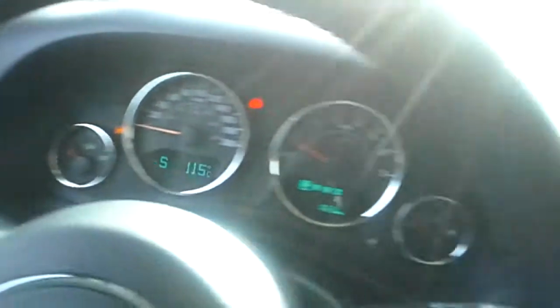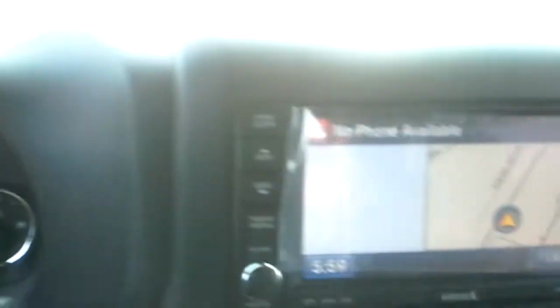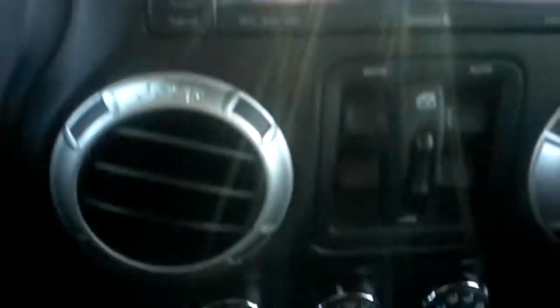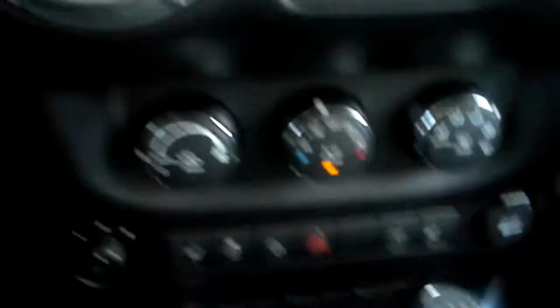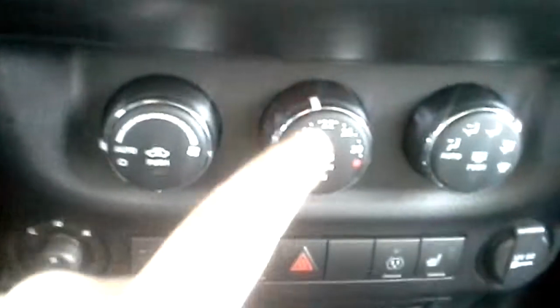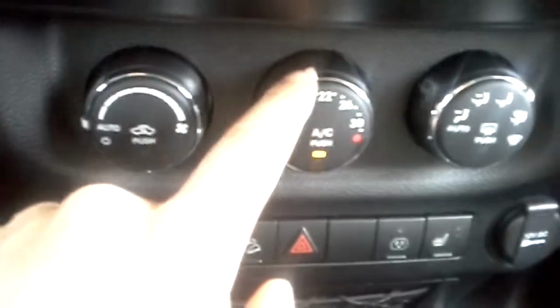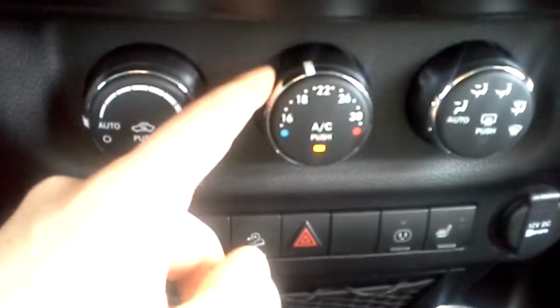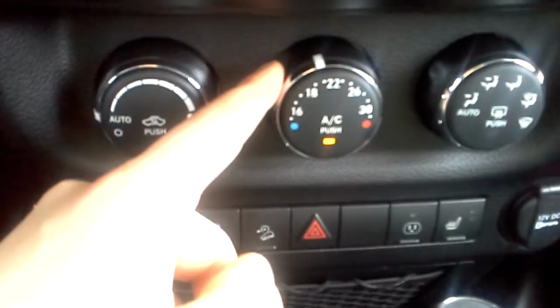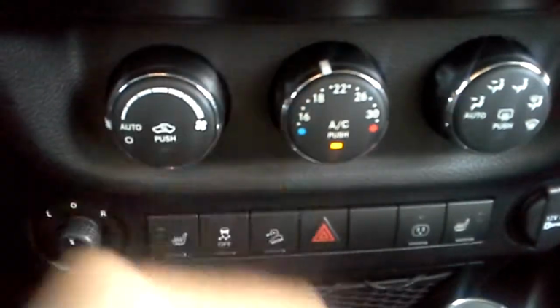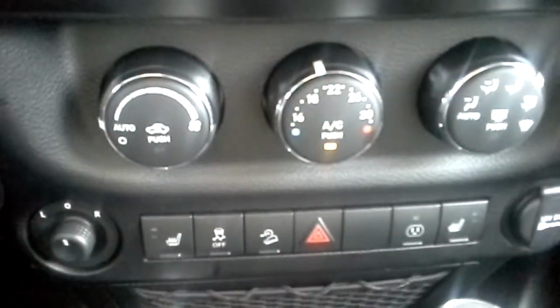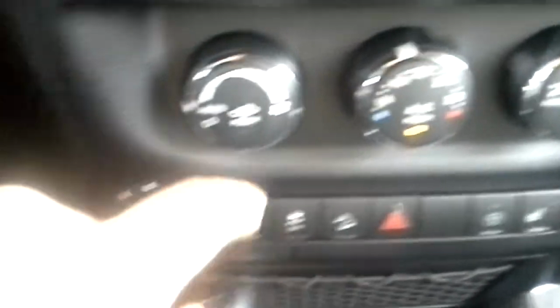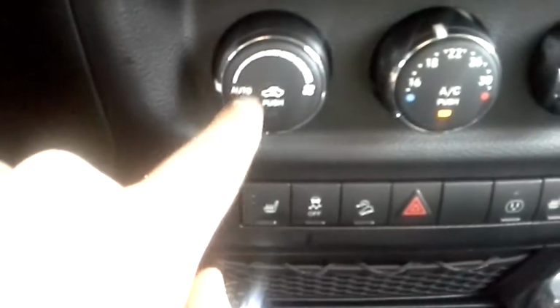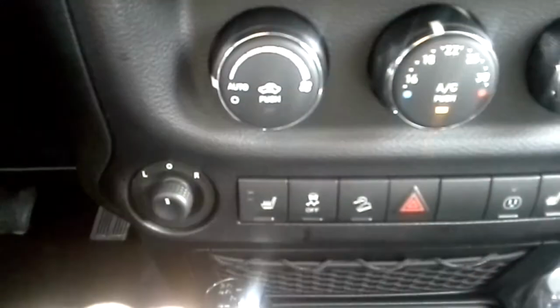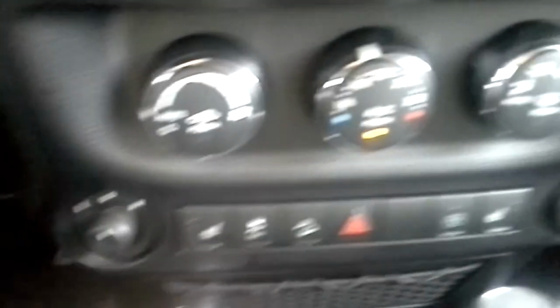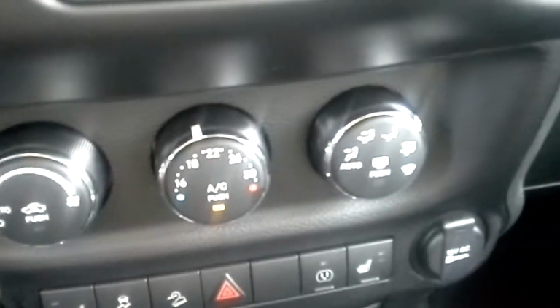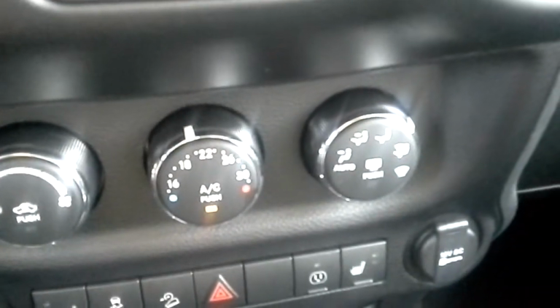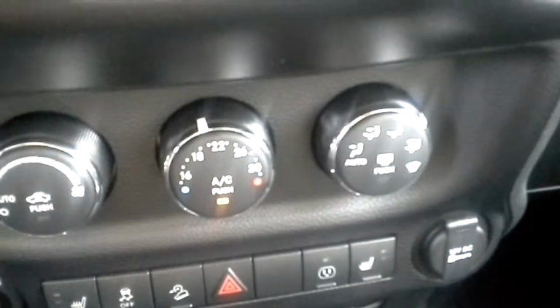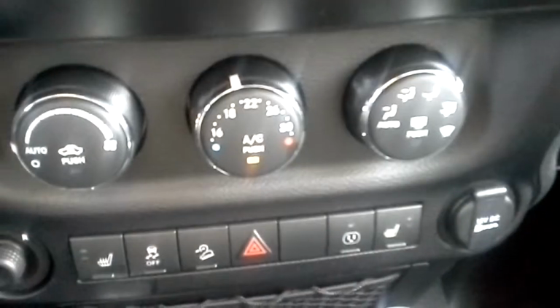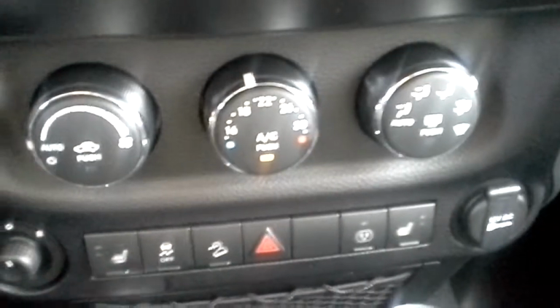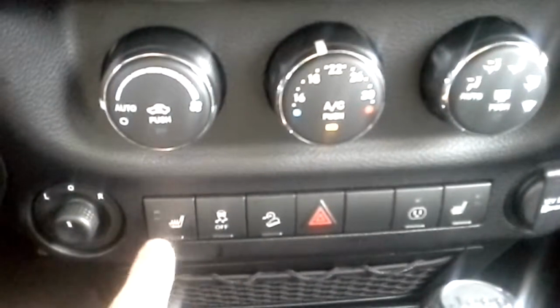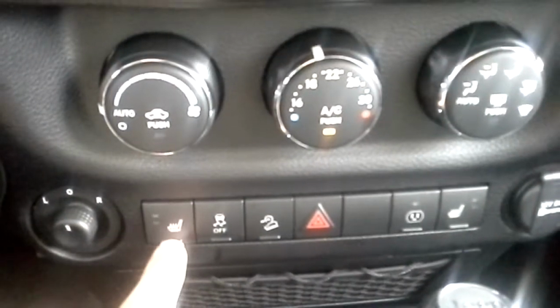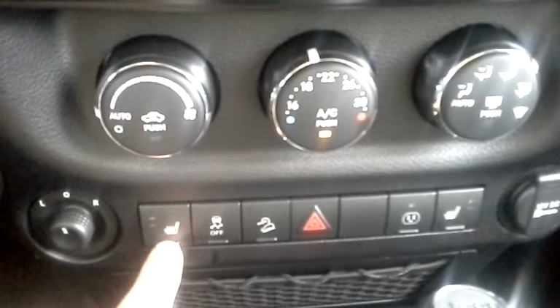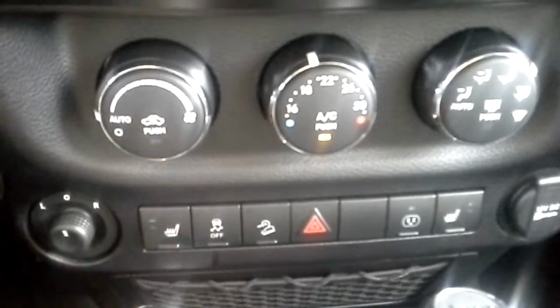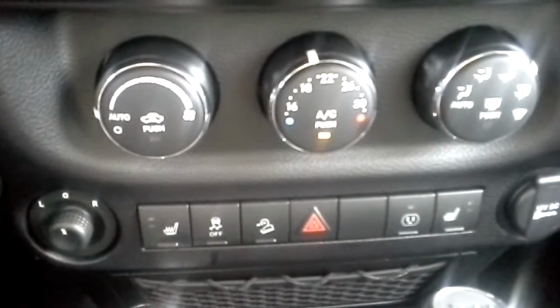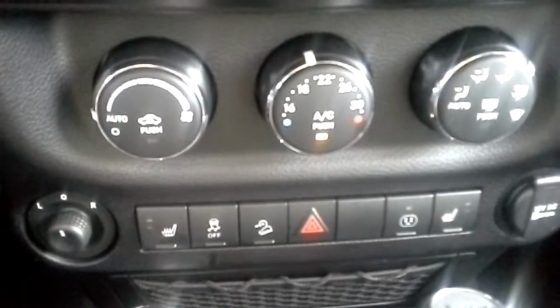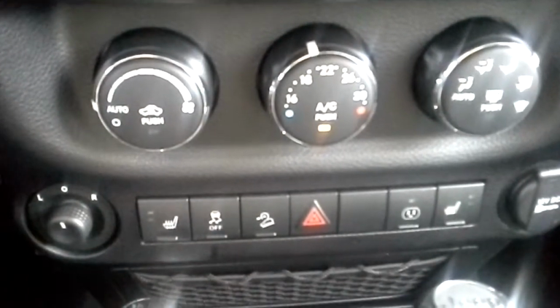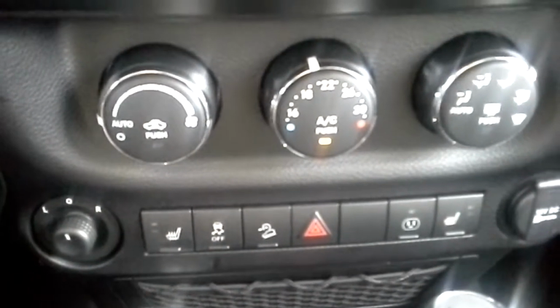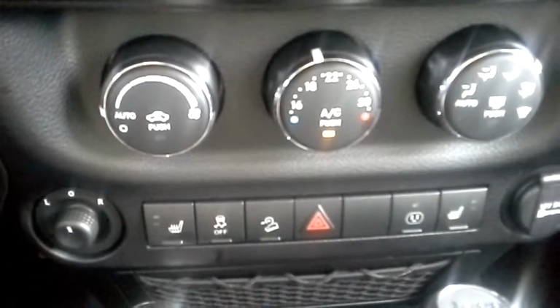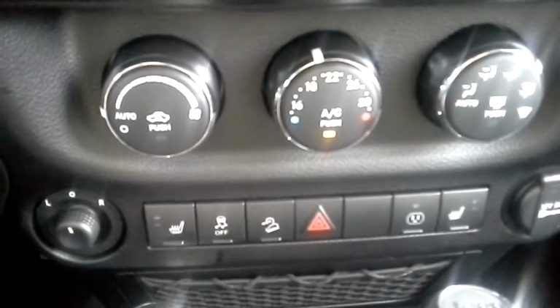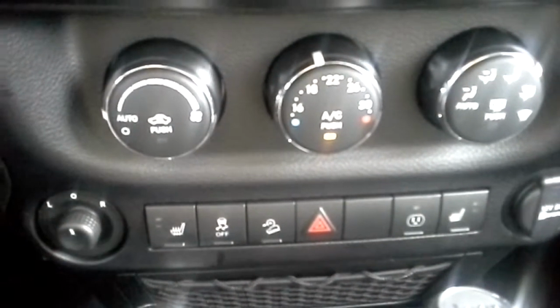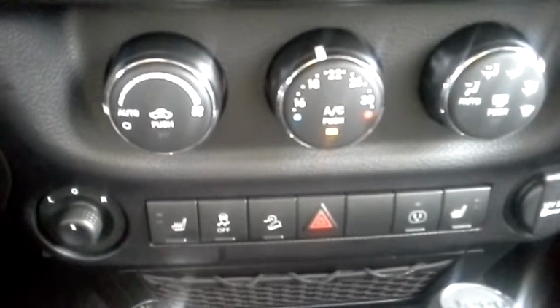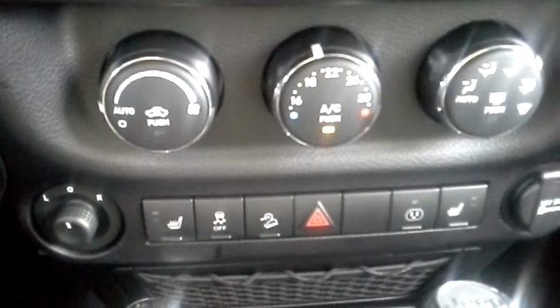Another thing is we've got automatic climate control here. You just set it for whatever temperature you want, put it to auto, and it'll do everything for you. Of course, being a Sahara, we do have the heated seats, which come on automatically with the remote start if it is cold enough.